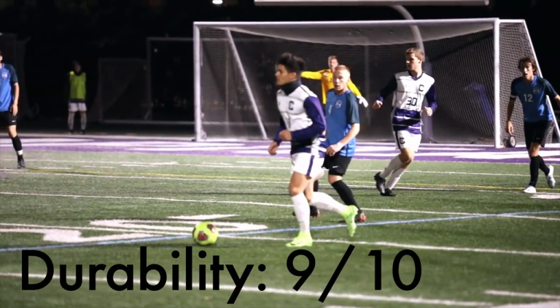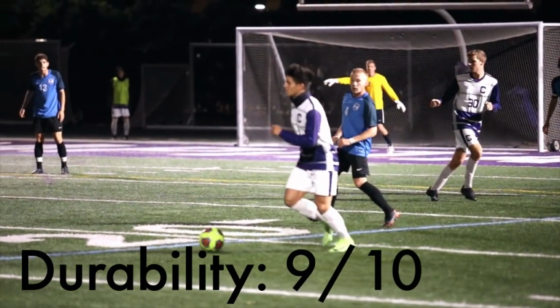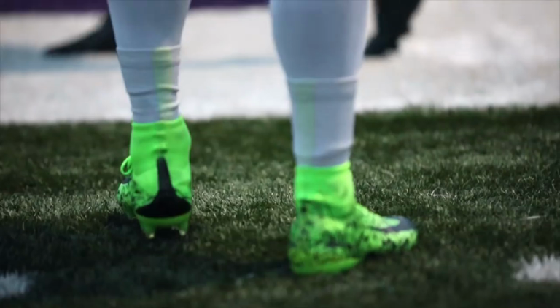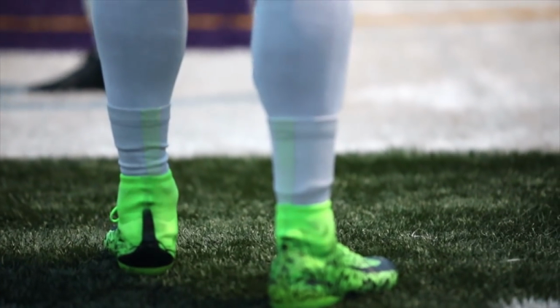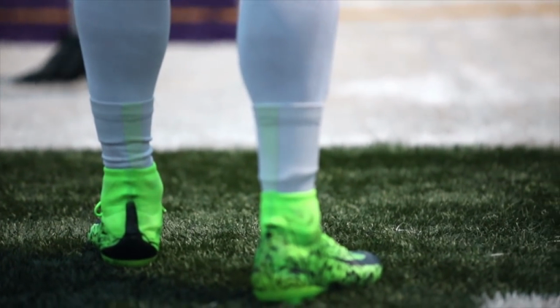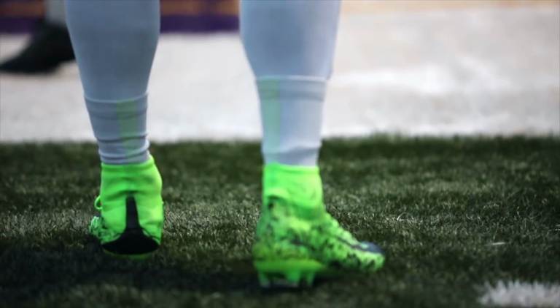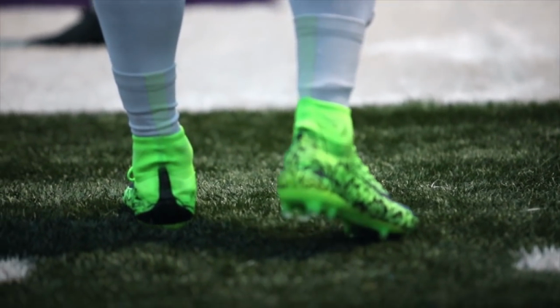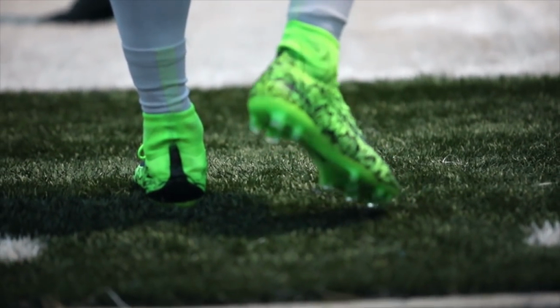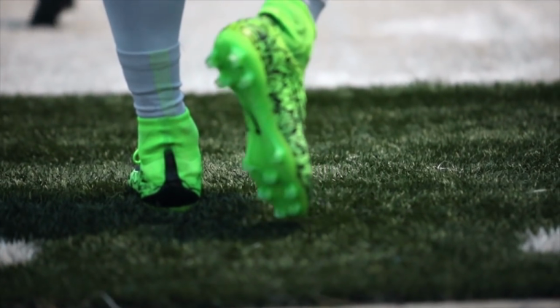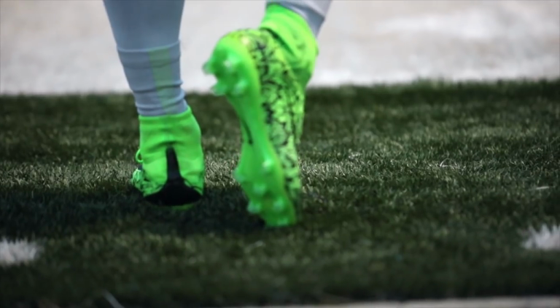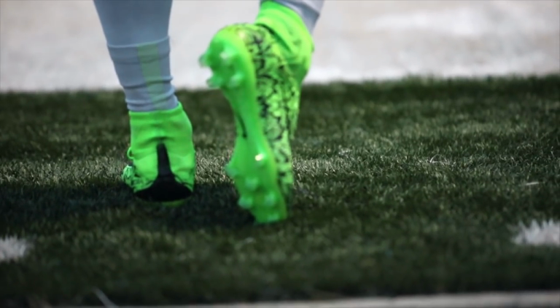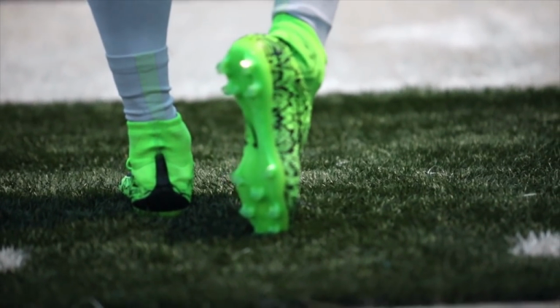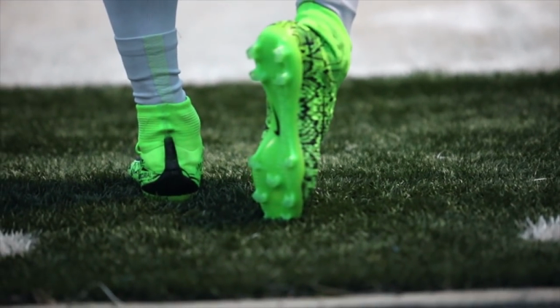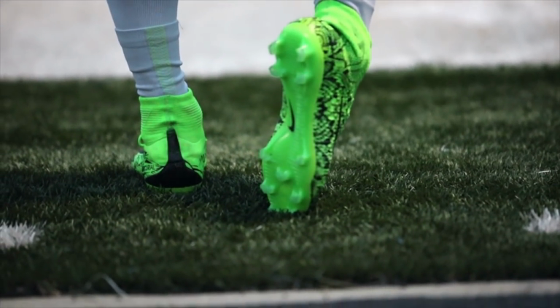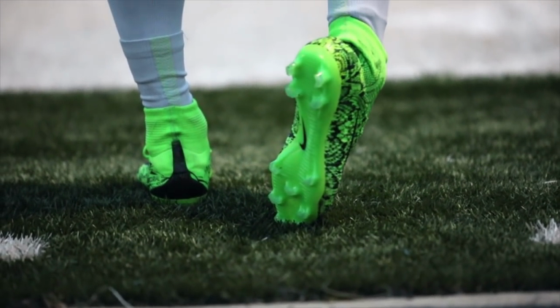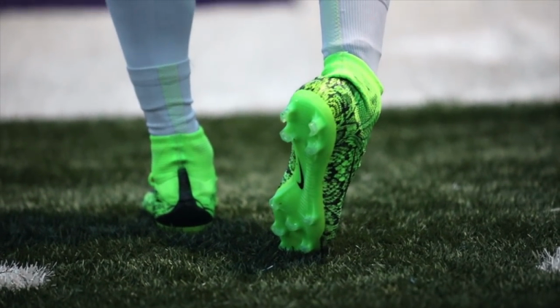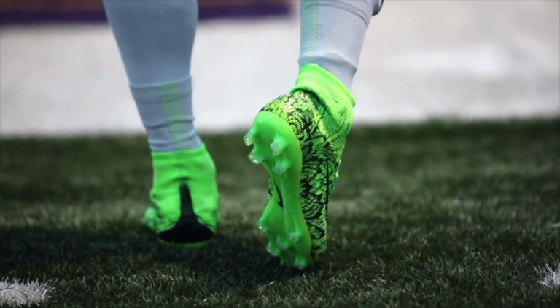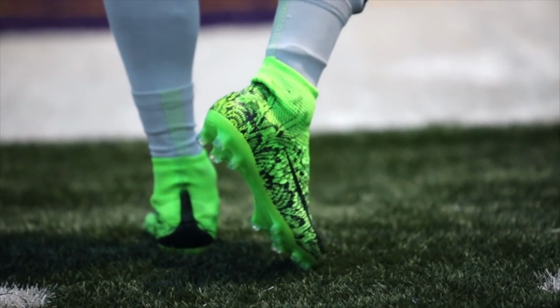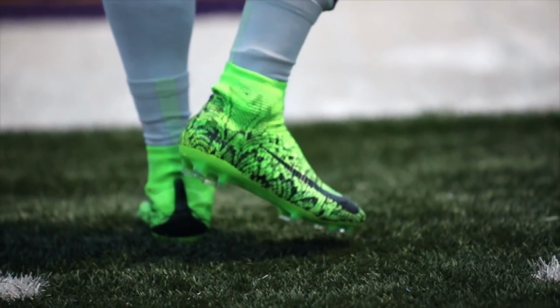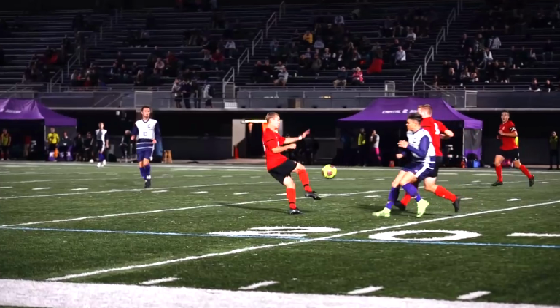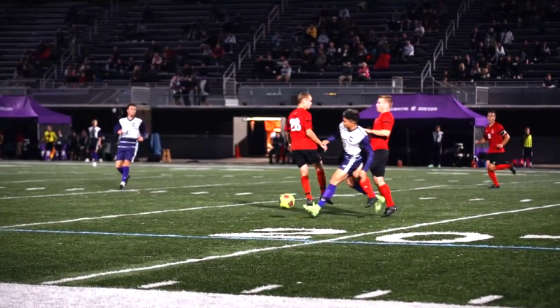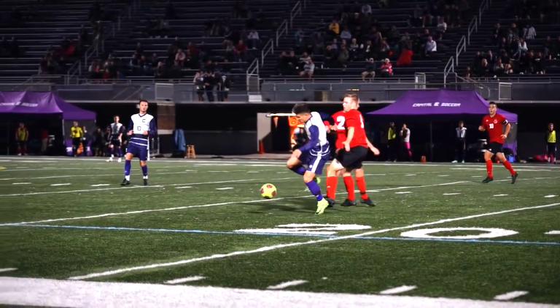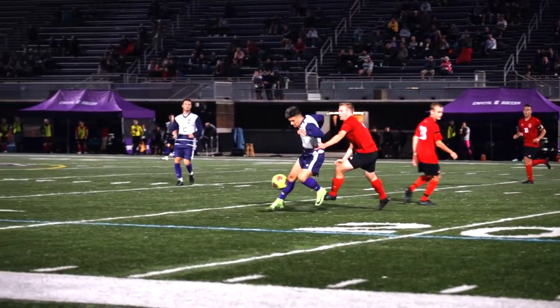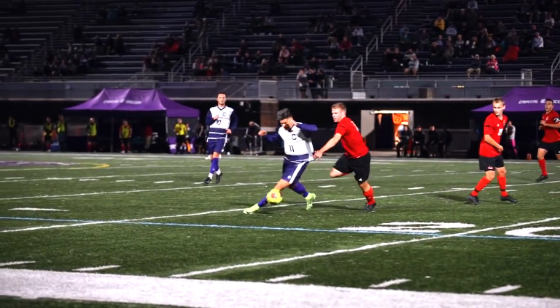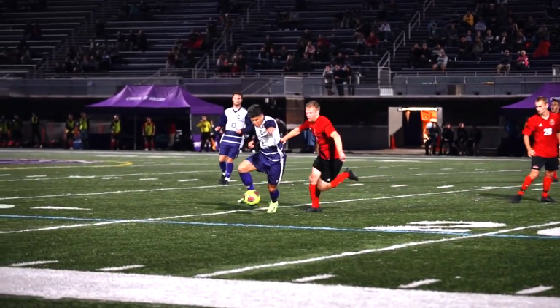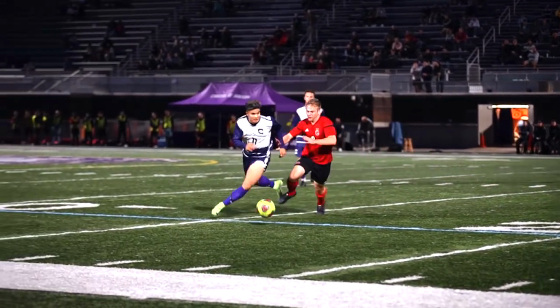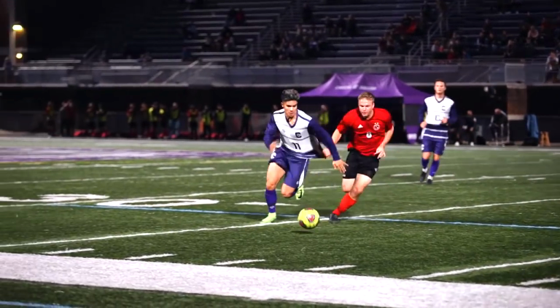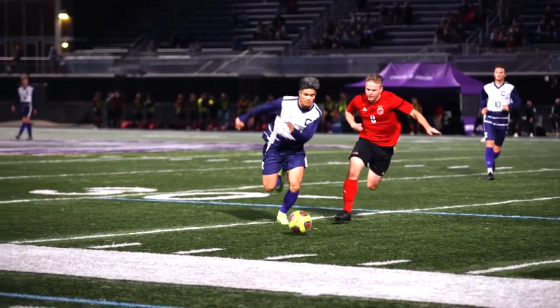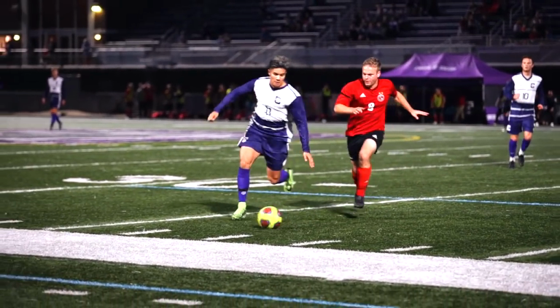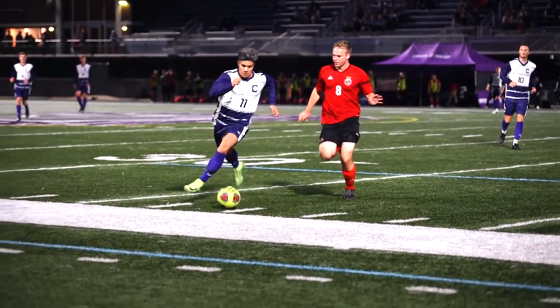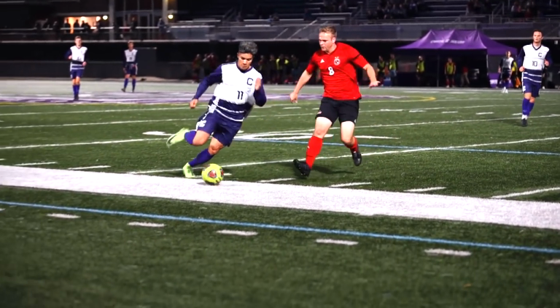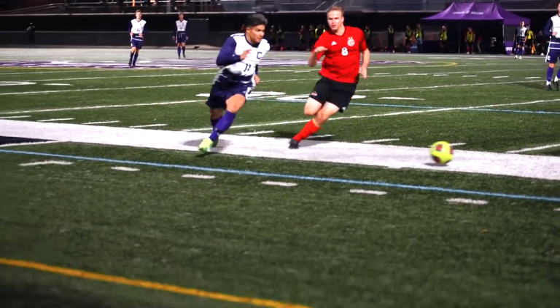If you'd like to try playing in your own hydro-dip cleats, I'd say go ahead, try it out, because after all these look dope, and it is honestly one of the best feelings knowing that you have the best boots on the pitch.